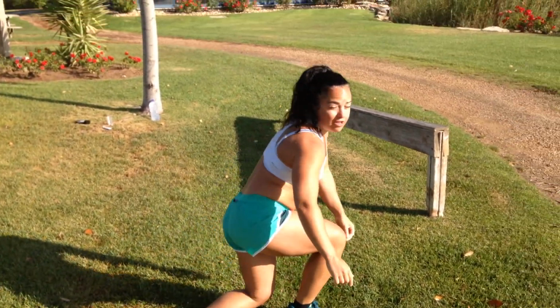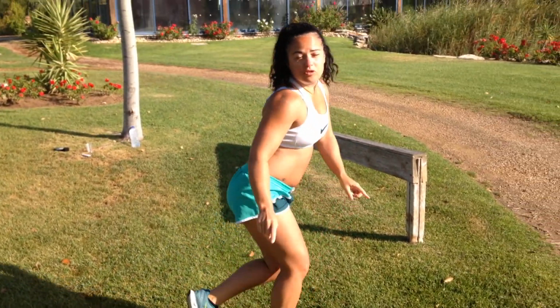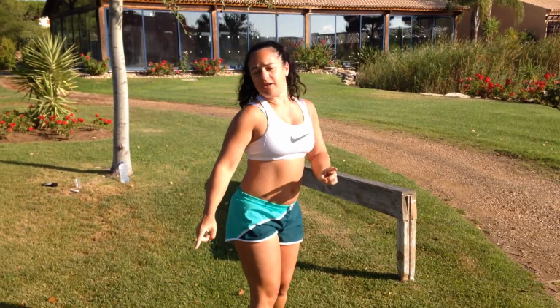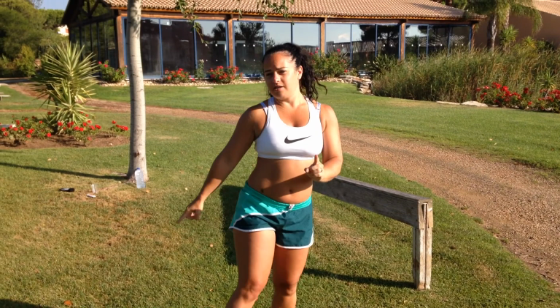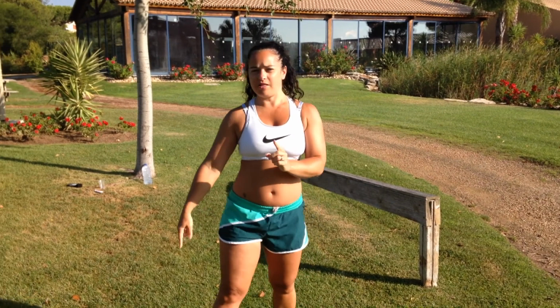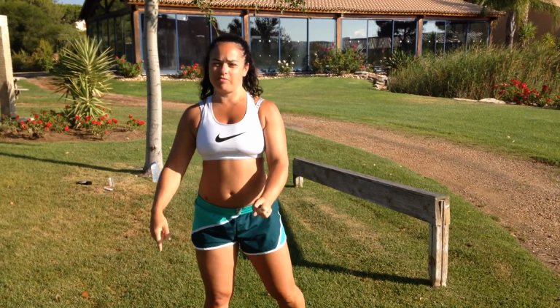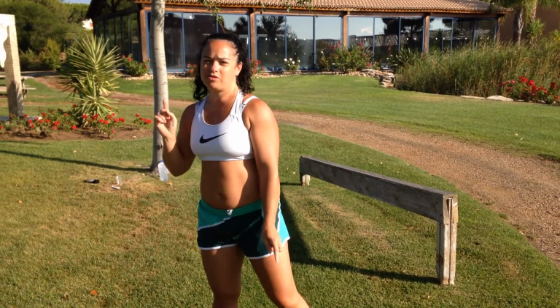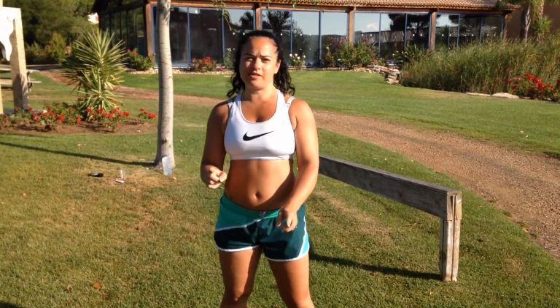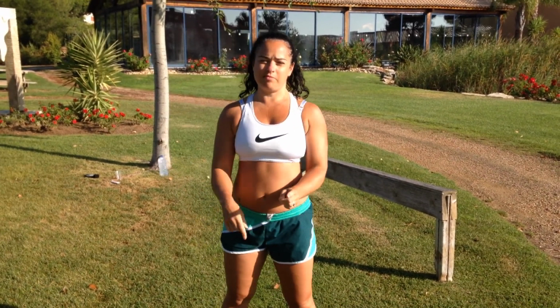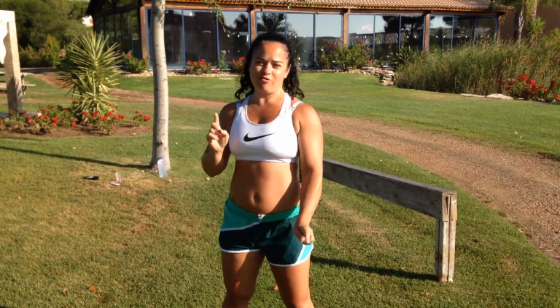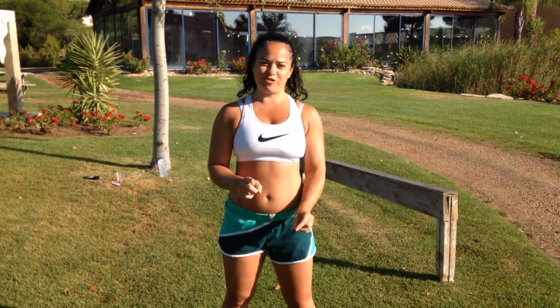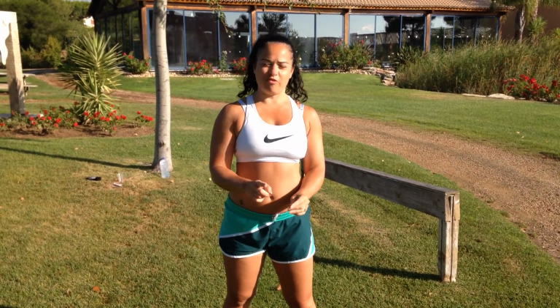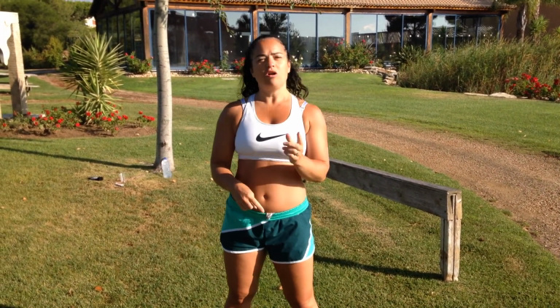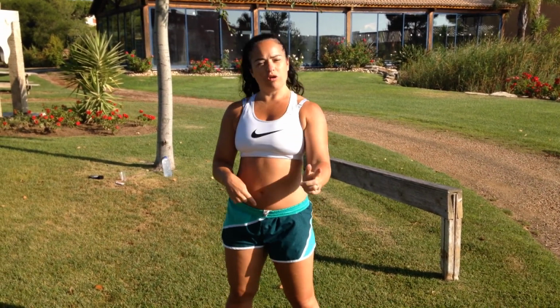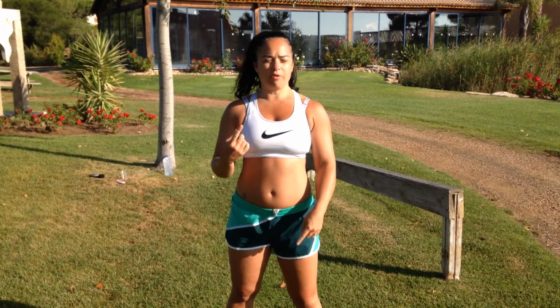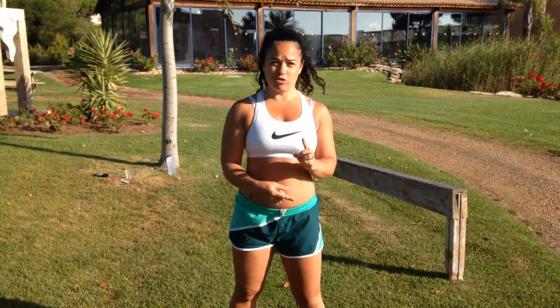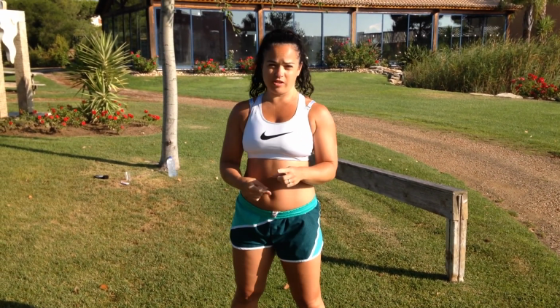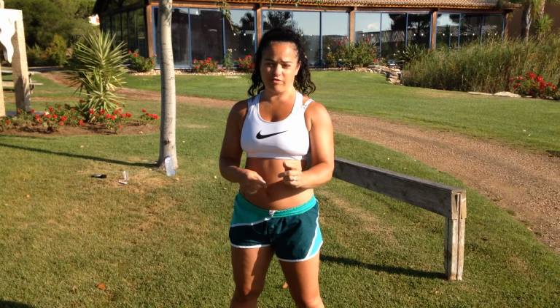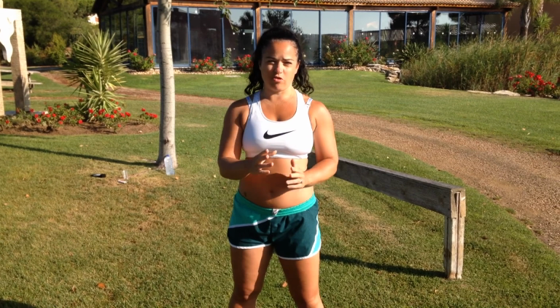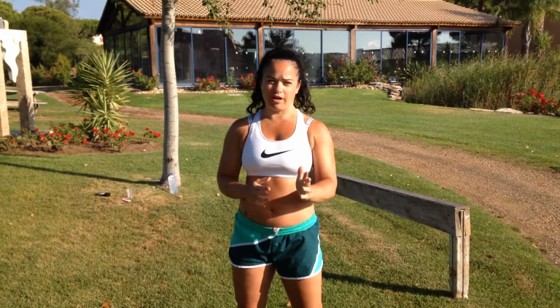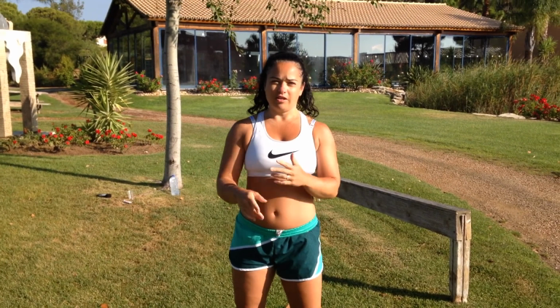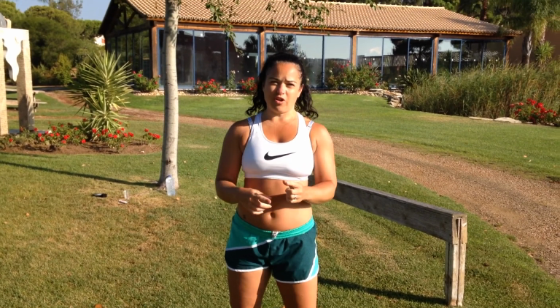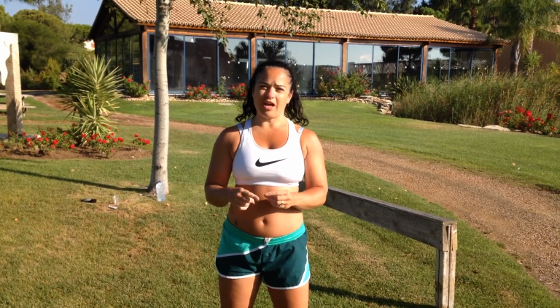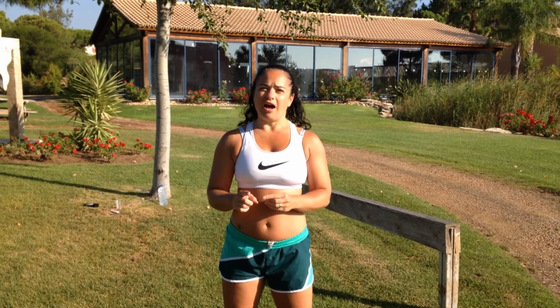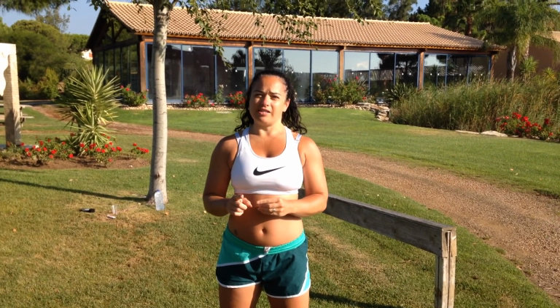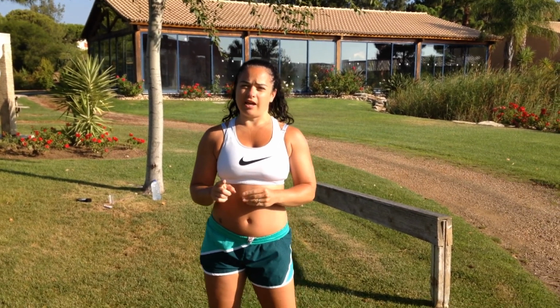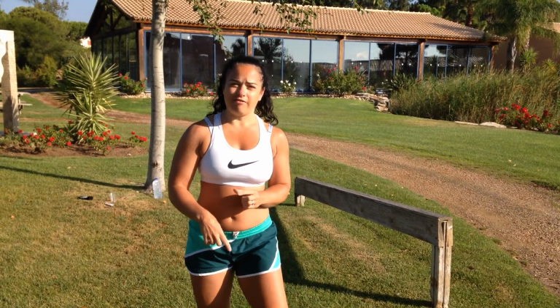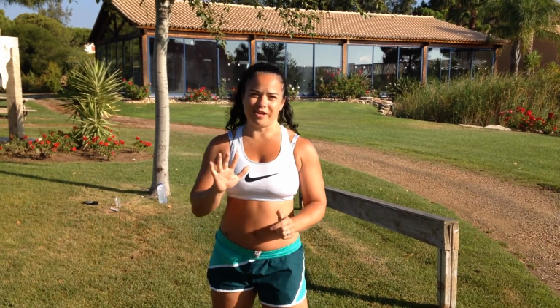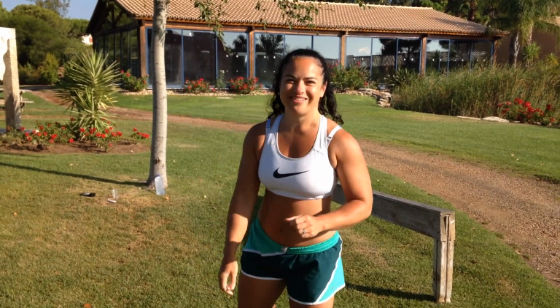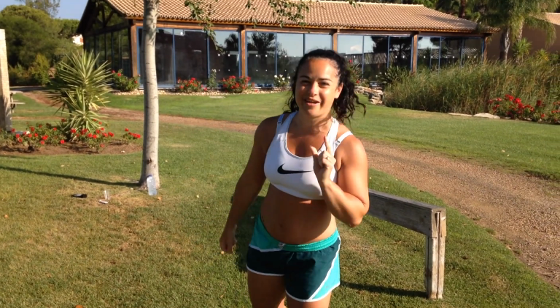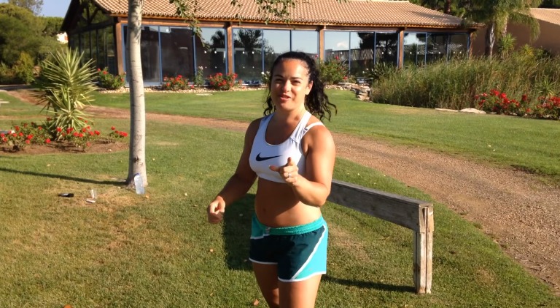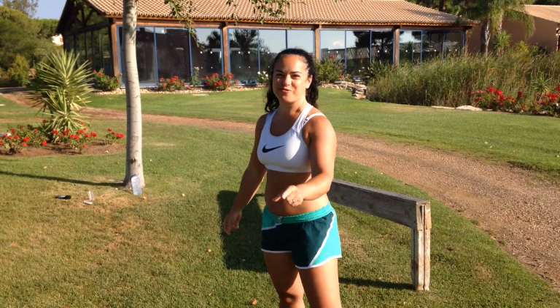So it's 20 plank climb-ups, 20 sit-ups, and a 400 metre run — or a two-minute run if you haven't got a track — and you do that five times. We want to see your scores!